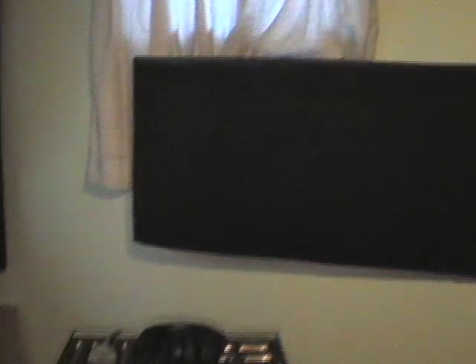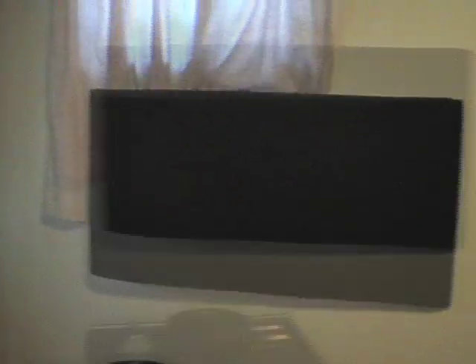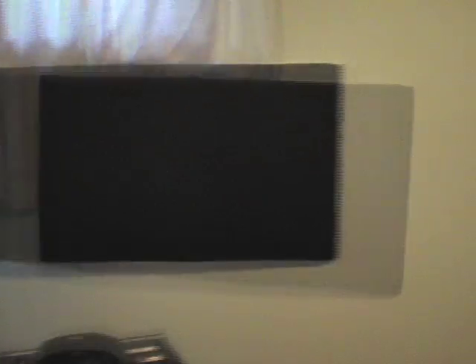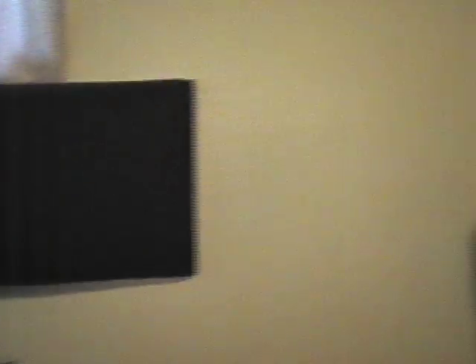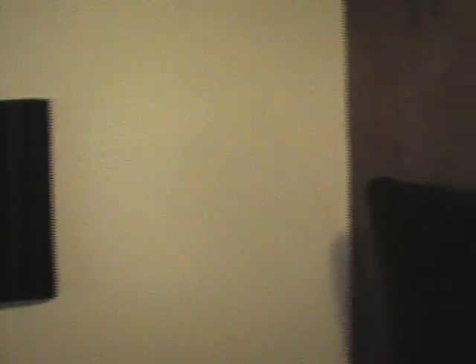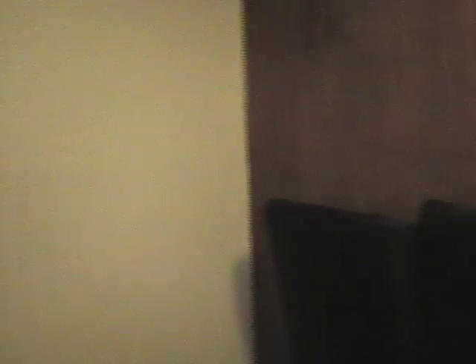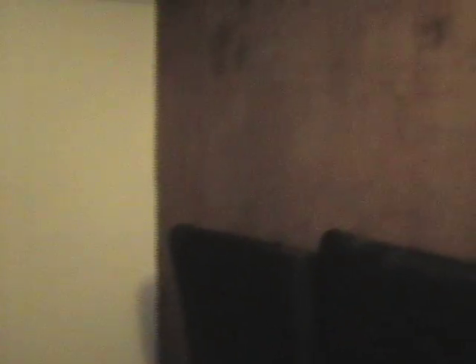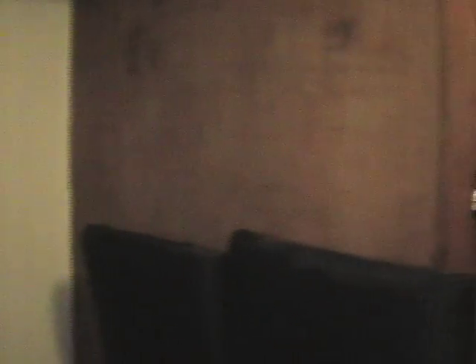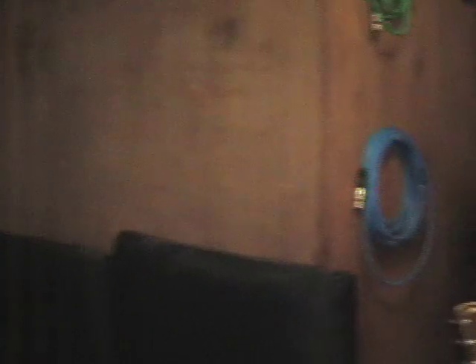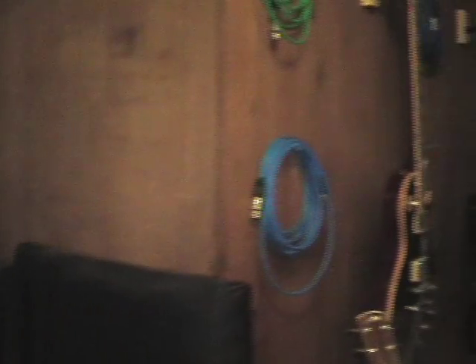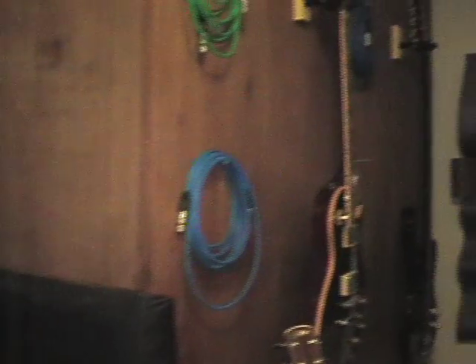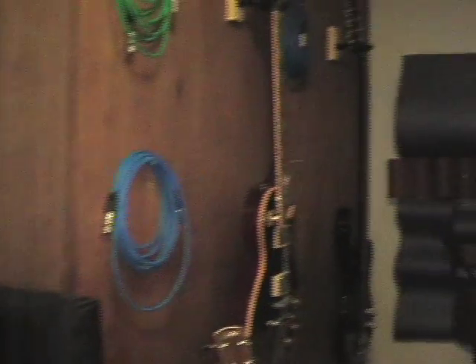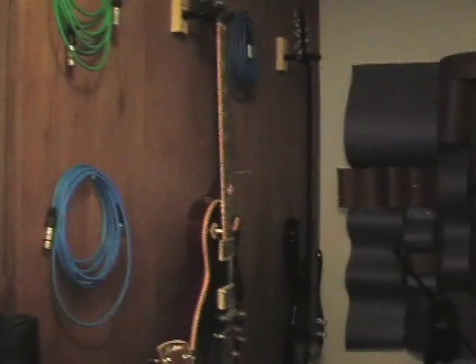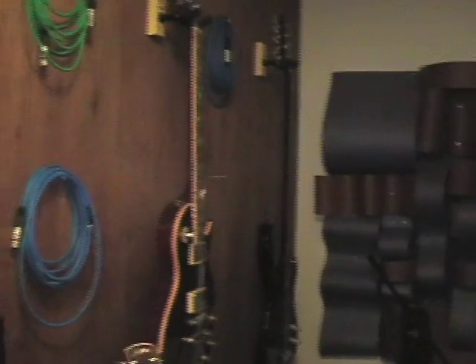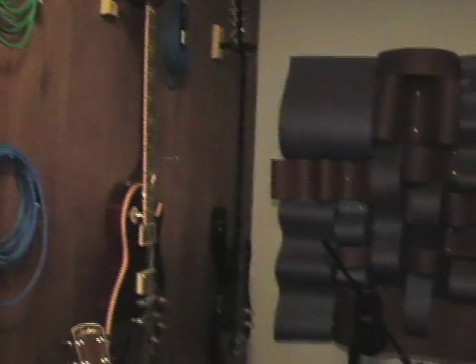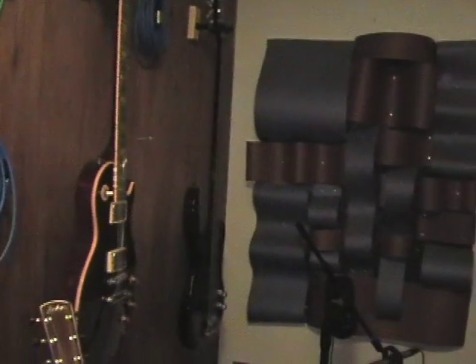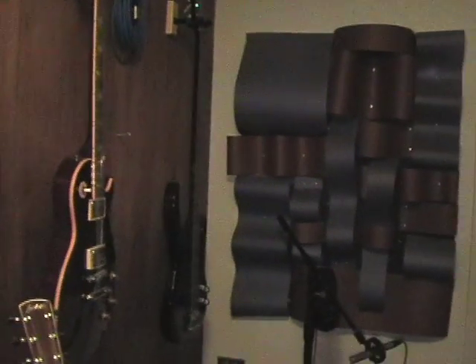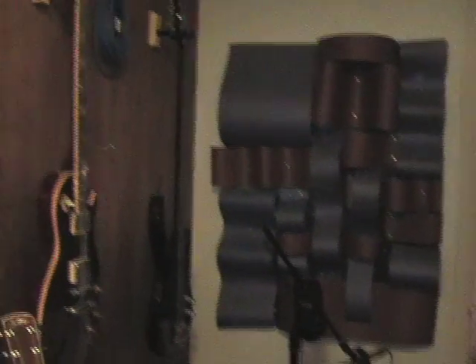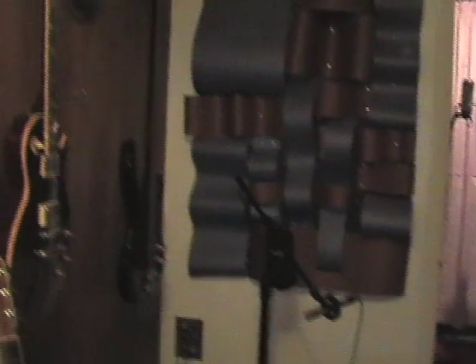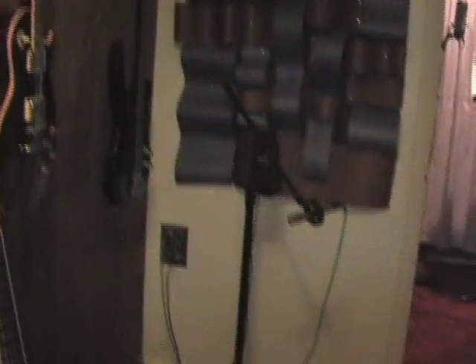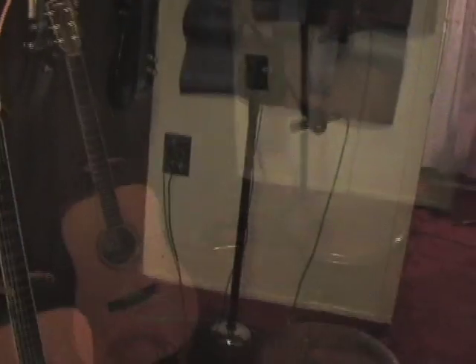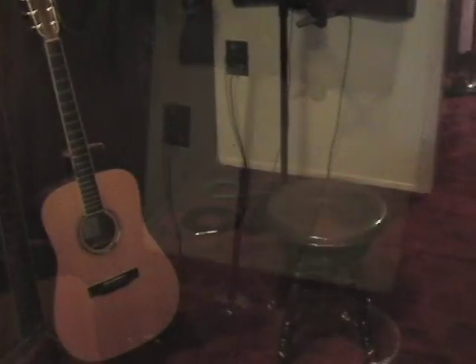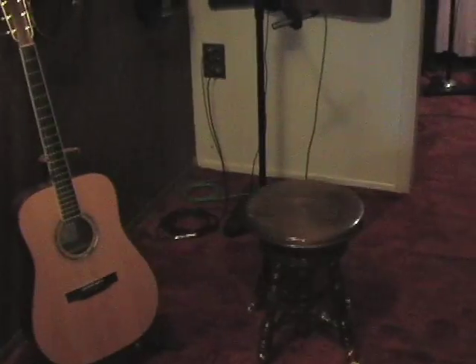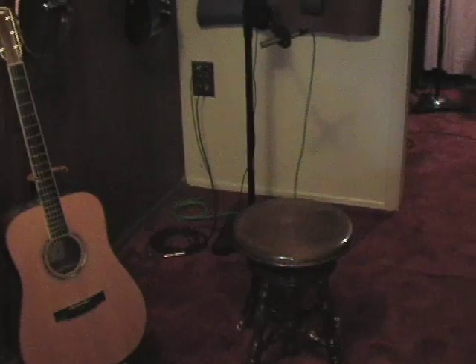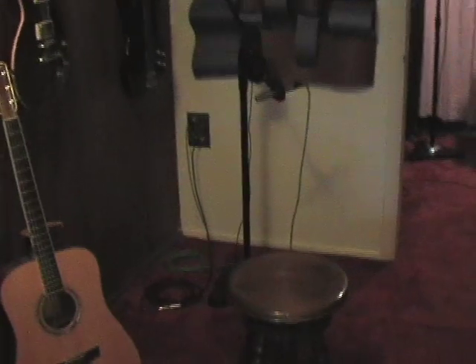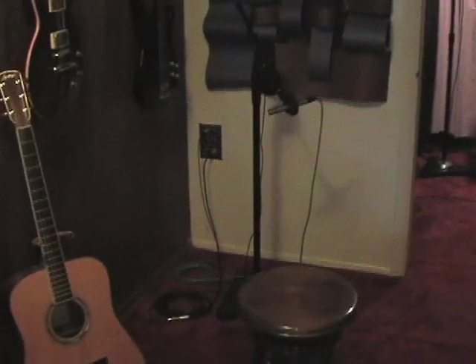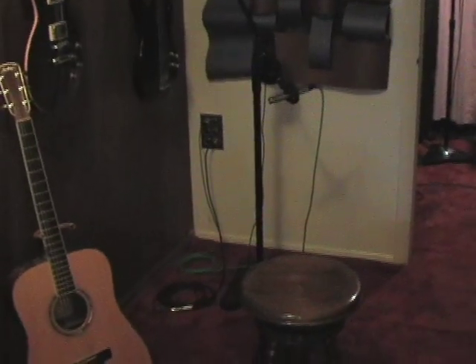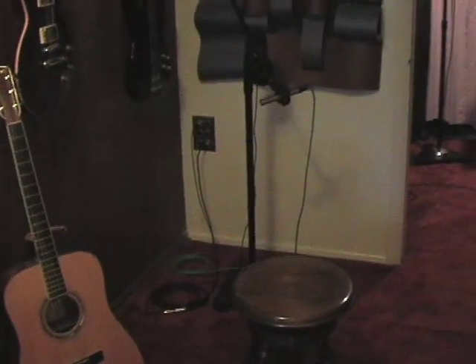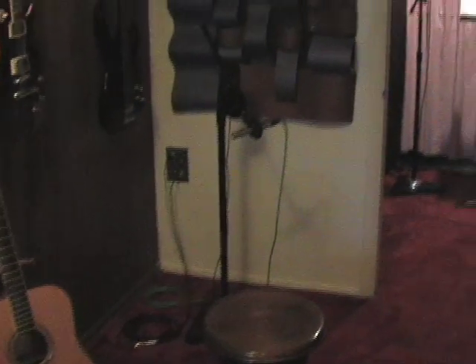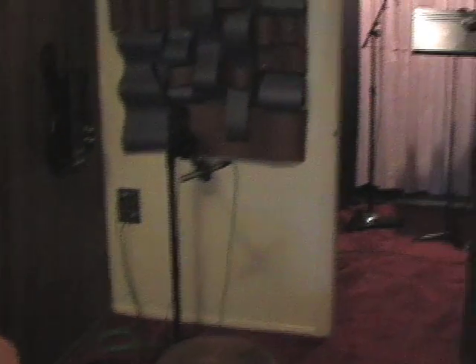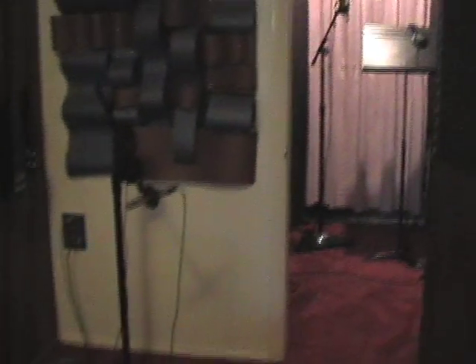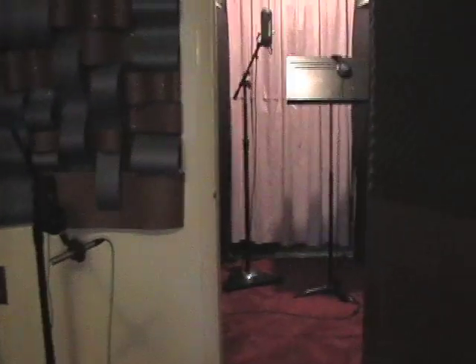As we turn around from the mix position, we notice many things on the walls, including acoustic treatment, cables, and guitars. Here we have a nice little recording area, accessible to the engineer or an additional musician.